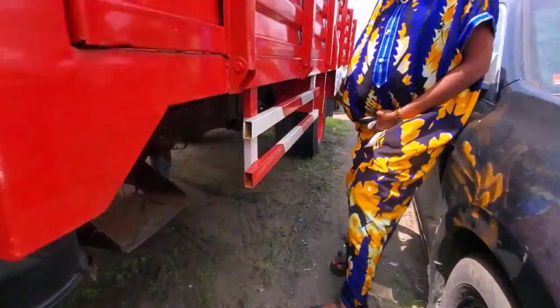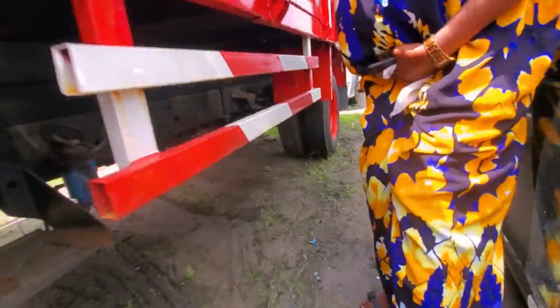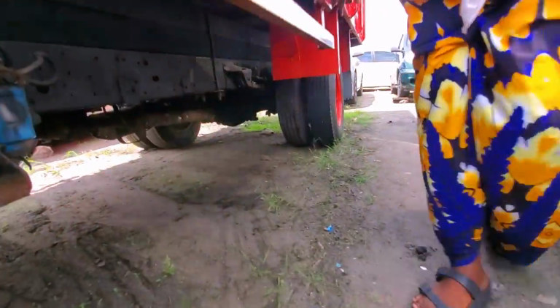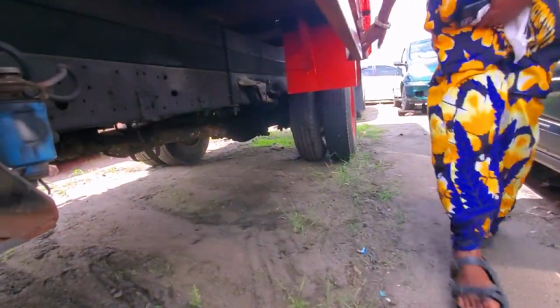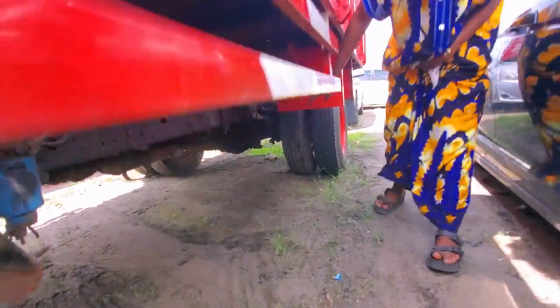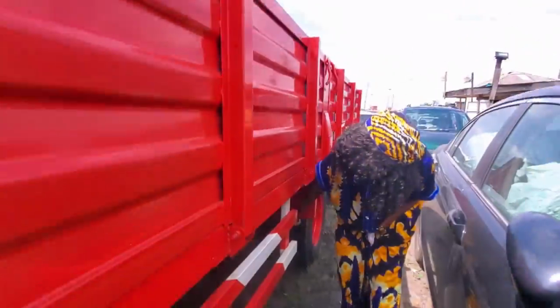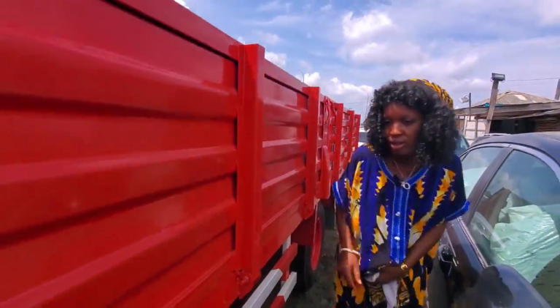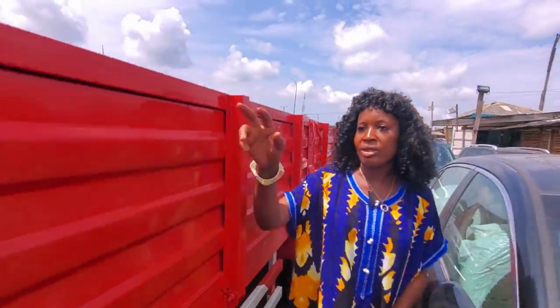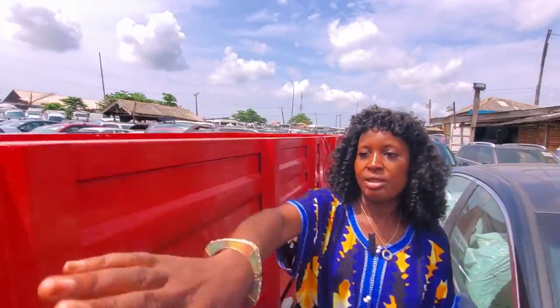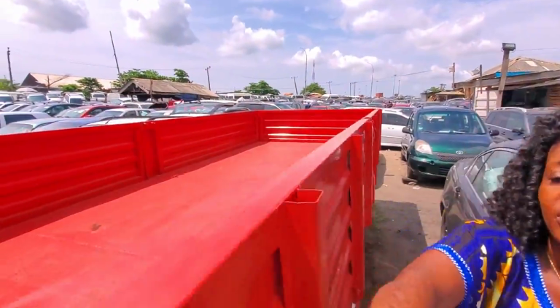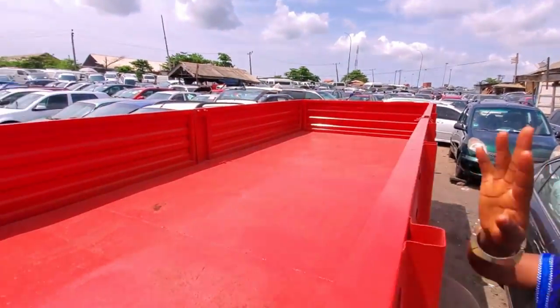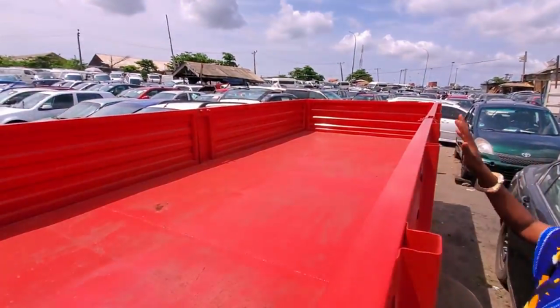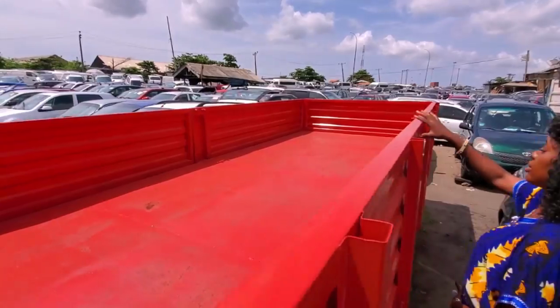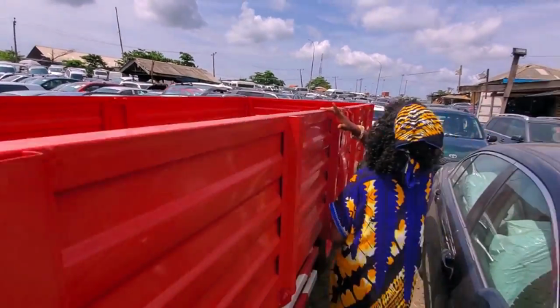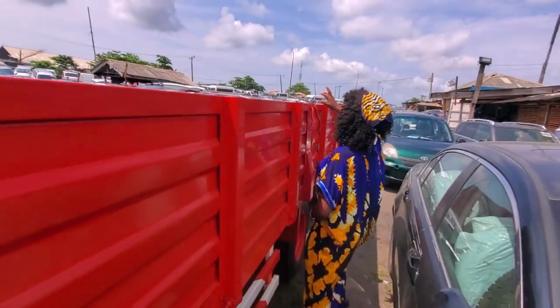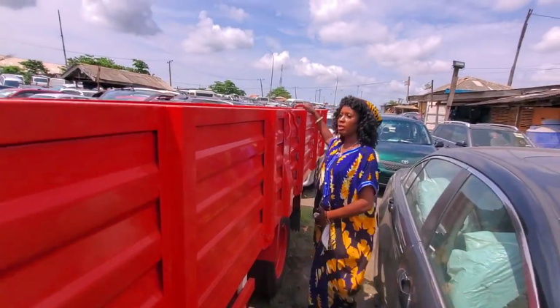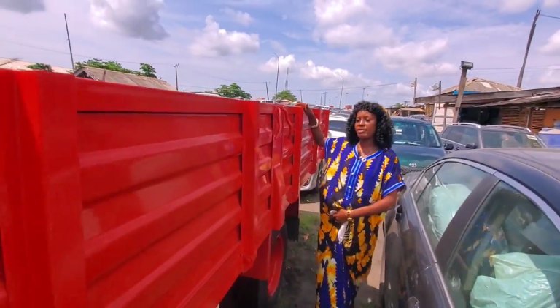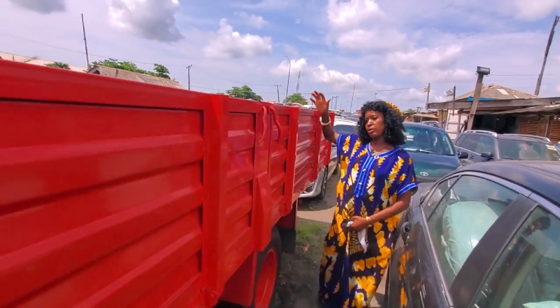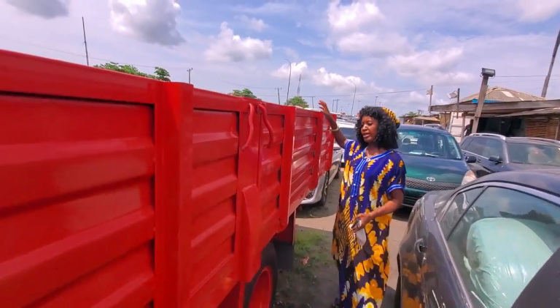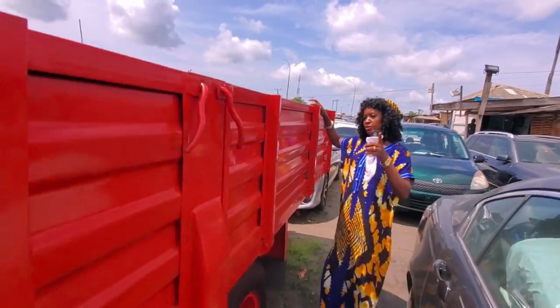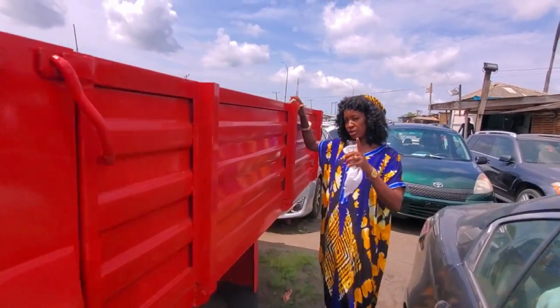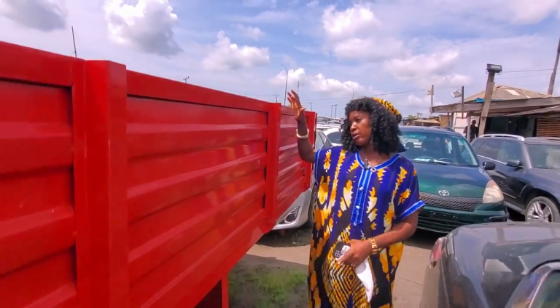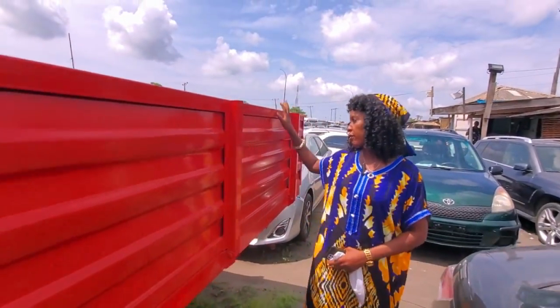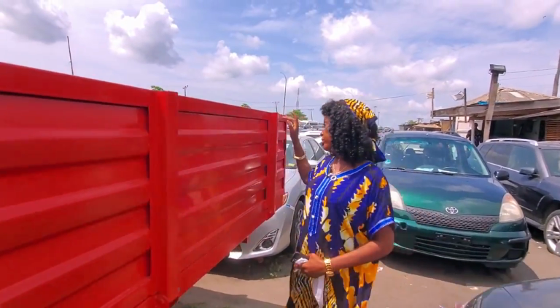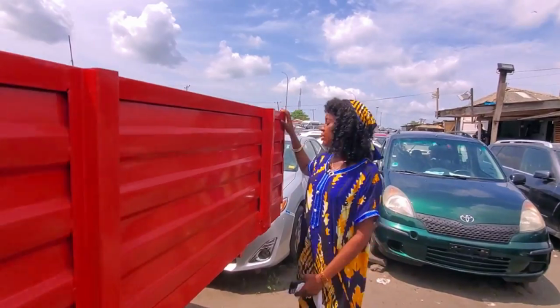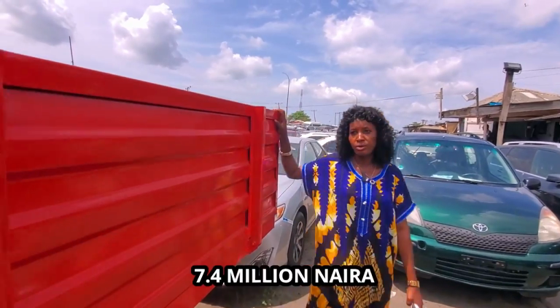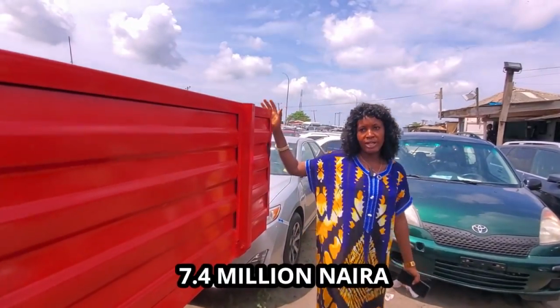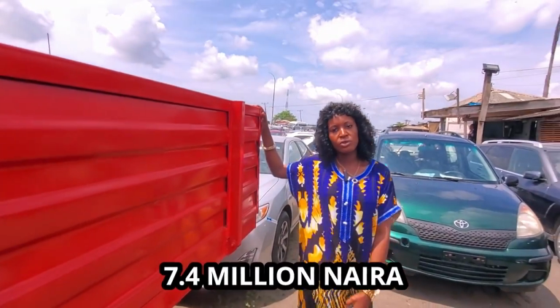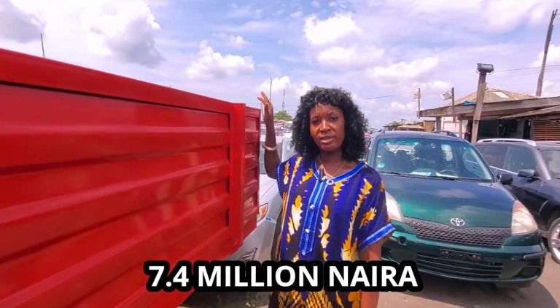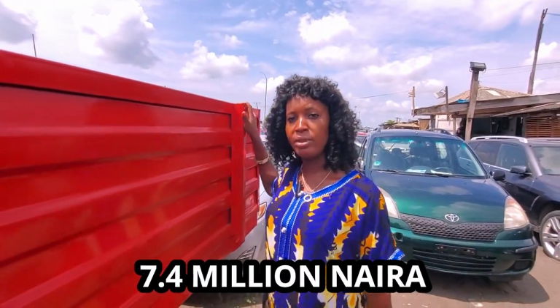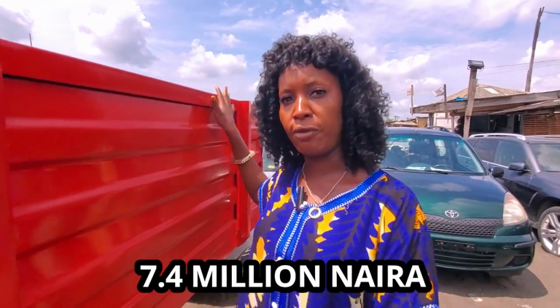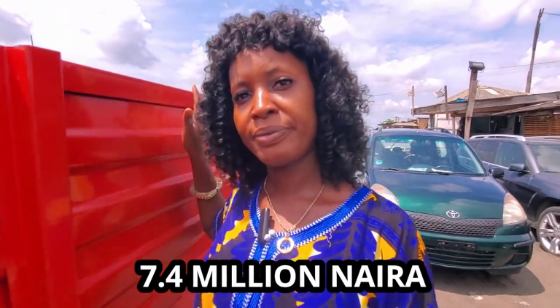Four at the back. Look at the bucket — it's very big. It's diesel. The price of this one is seven million four.